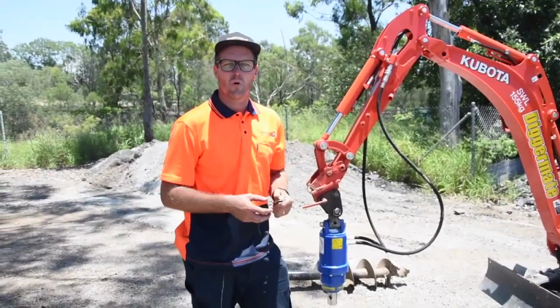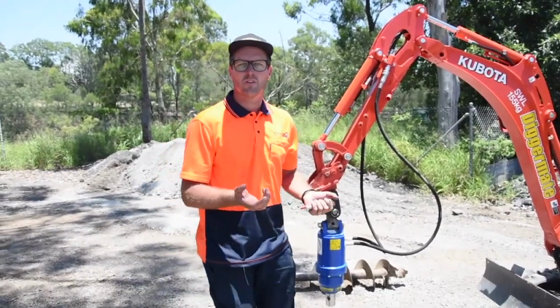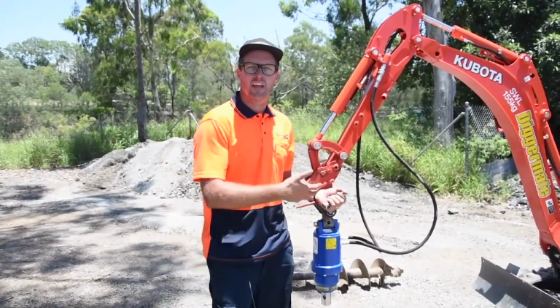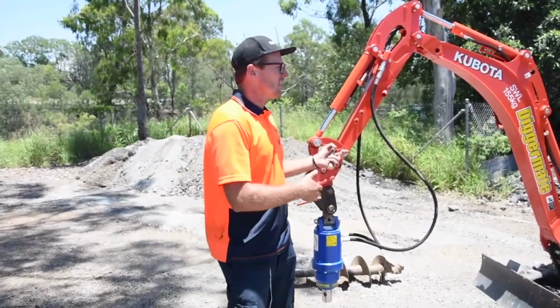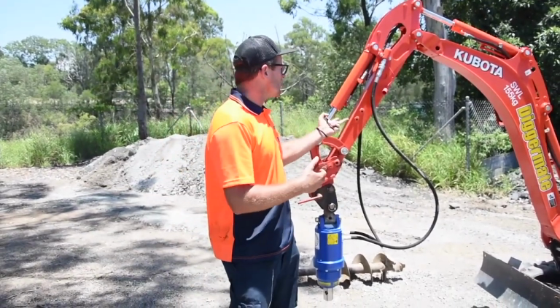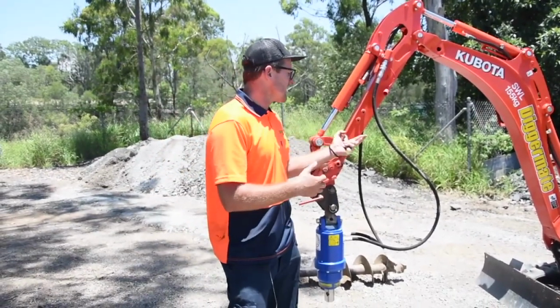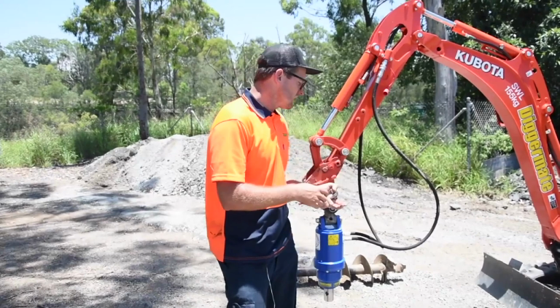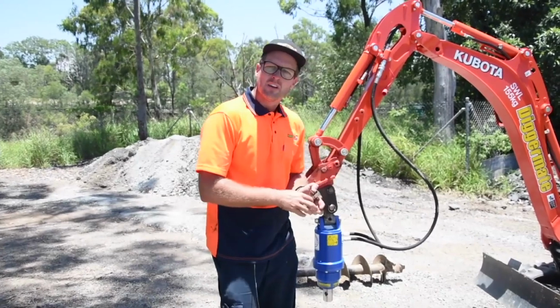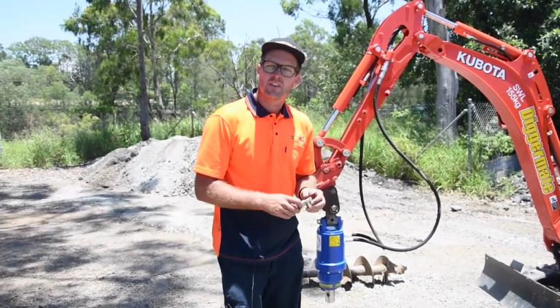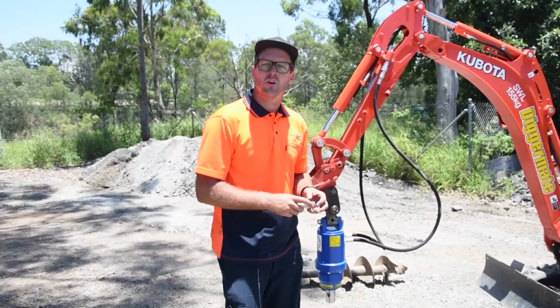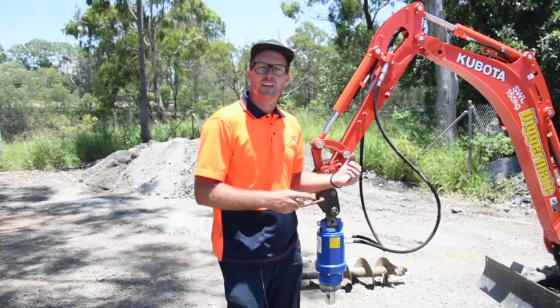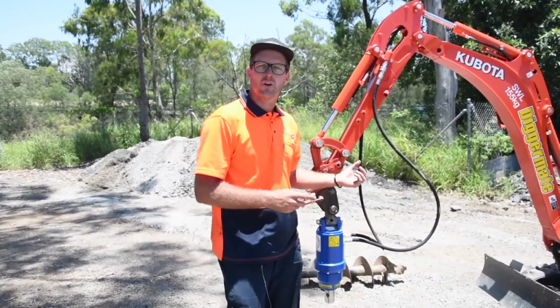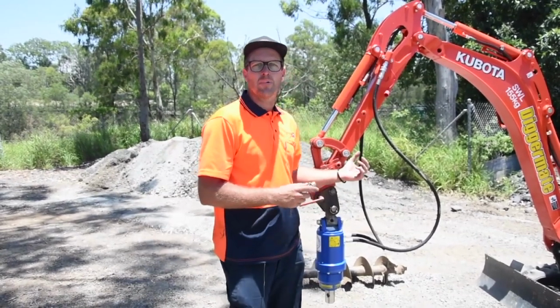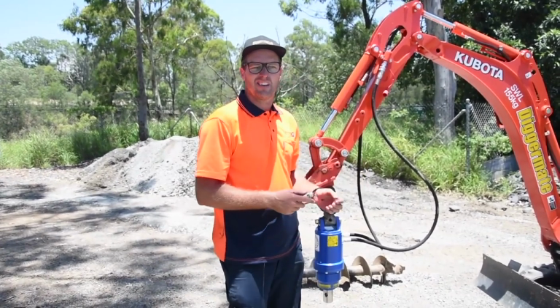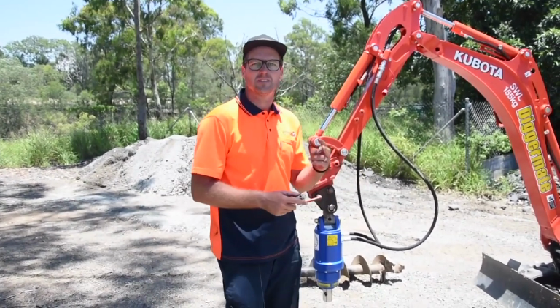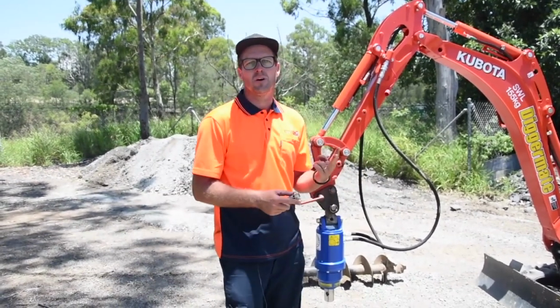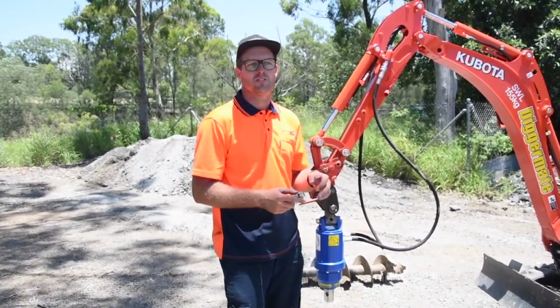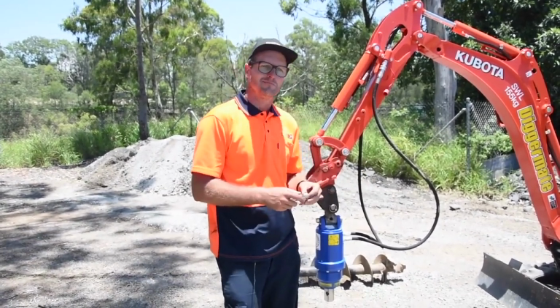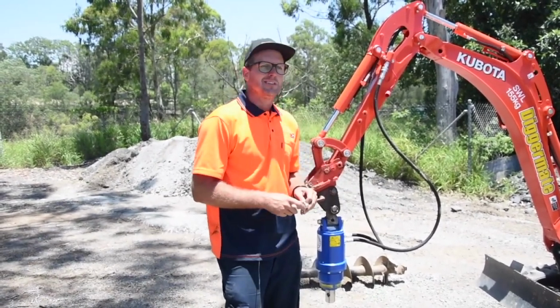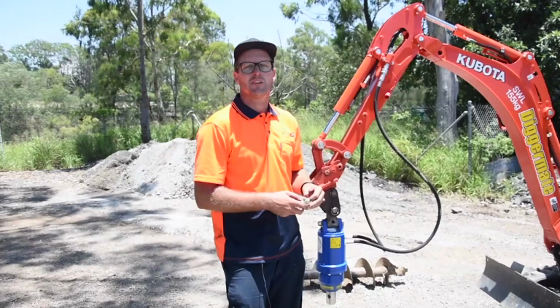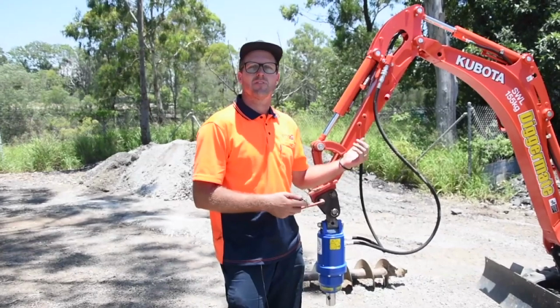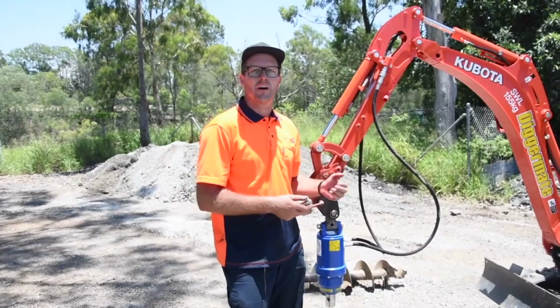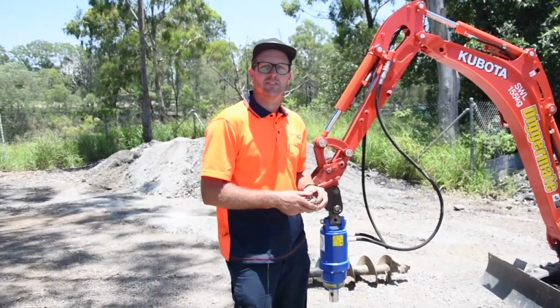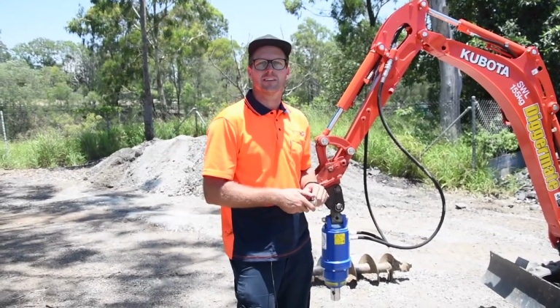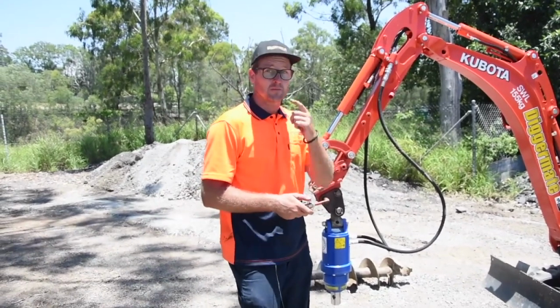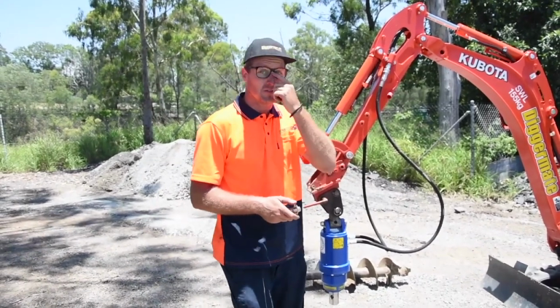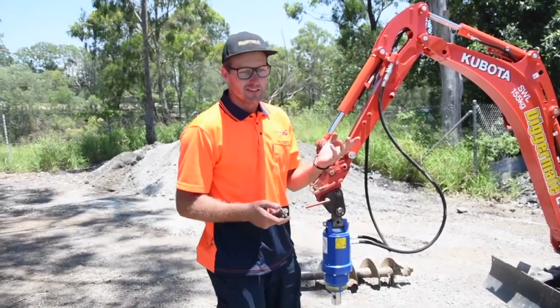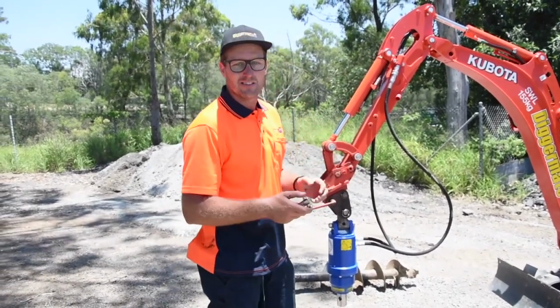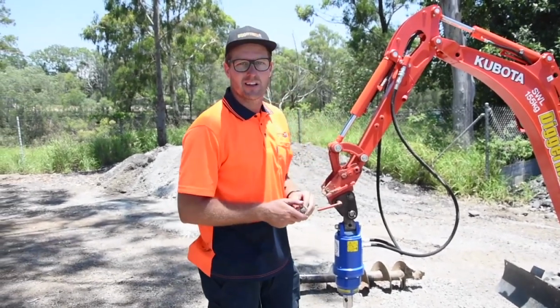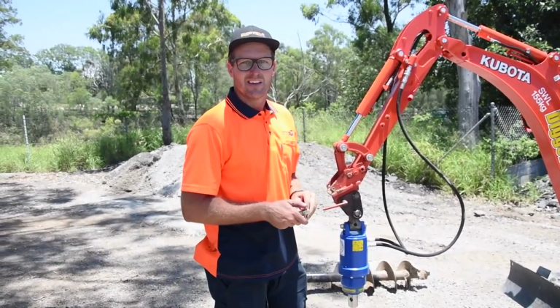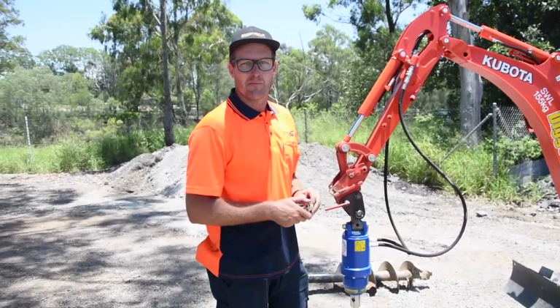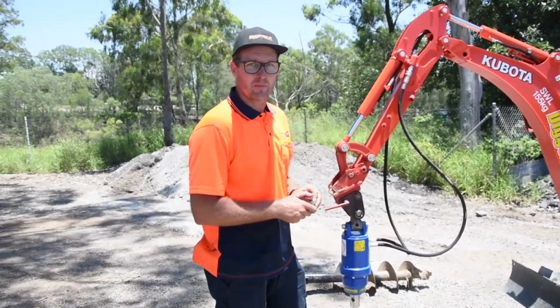Once the auger is connected and the hydraulics are connected, you then need to connect the auger bit. Now this is a two-person job. Some real clever operators think they can do it by themselves, but really you need a mate to help you.